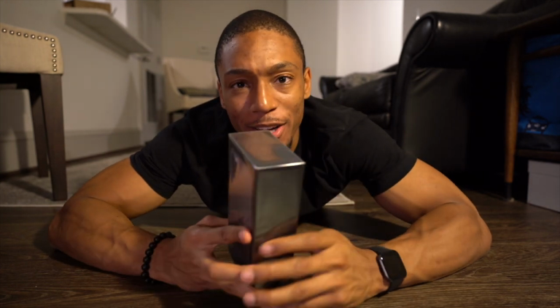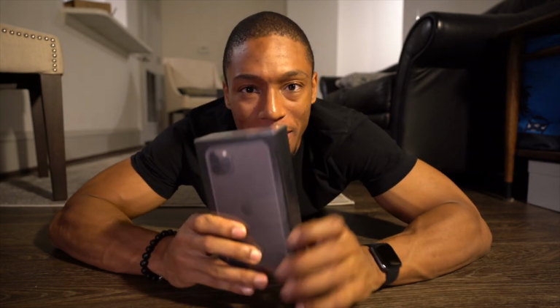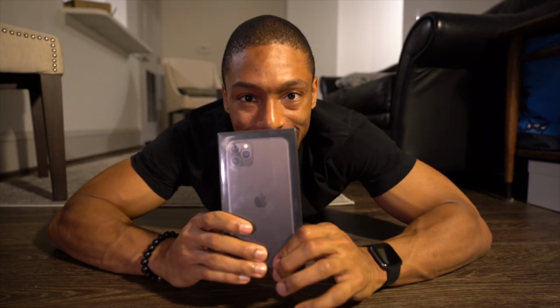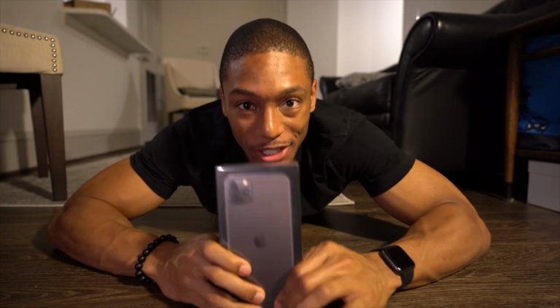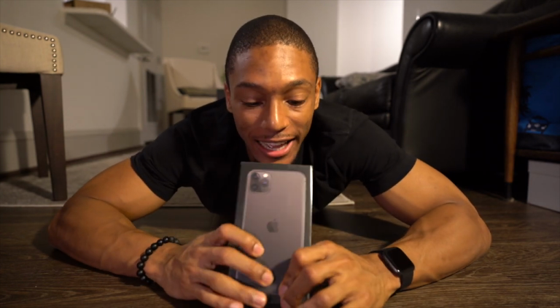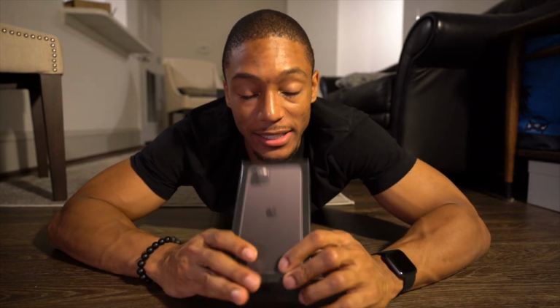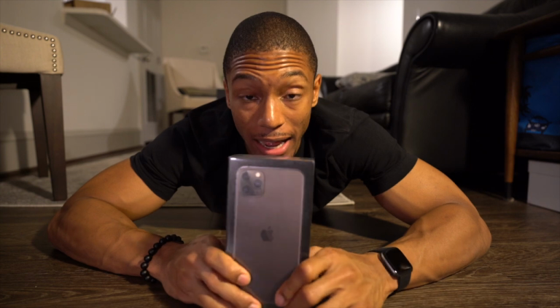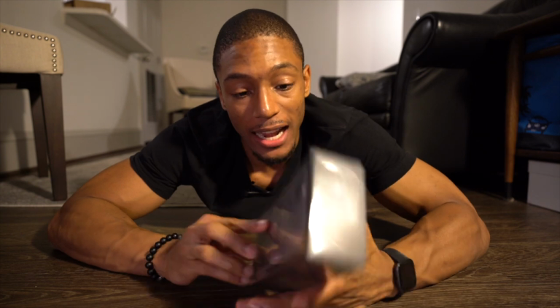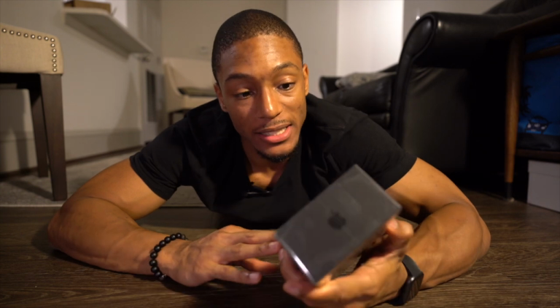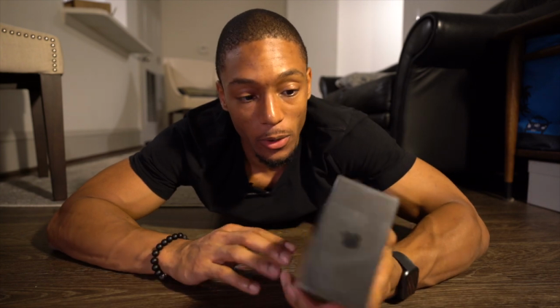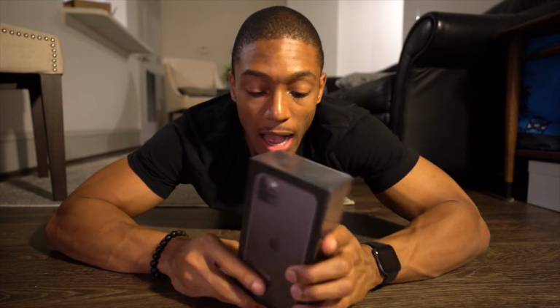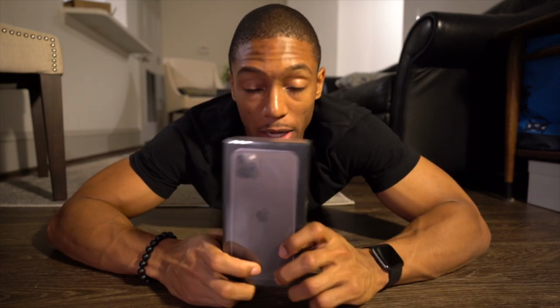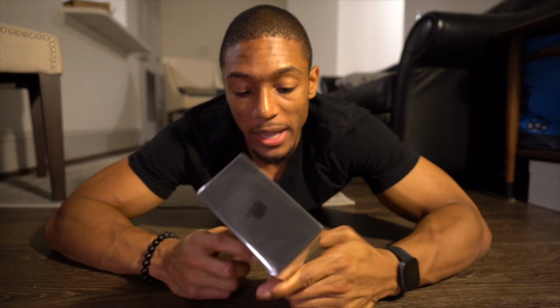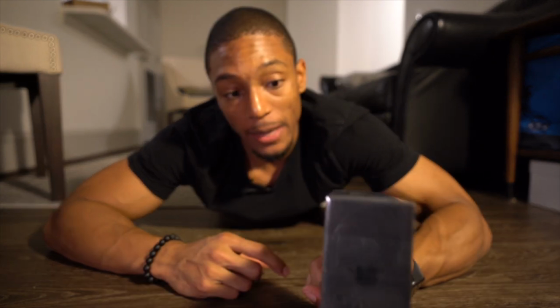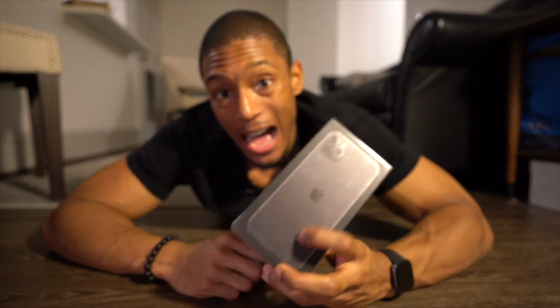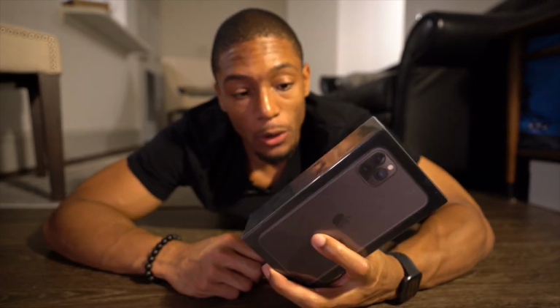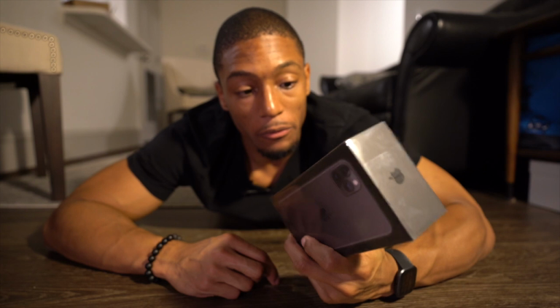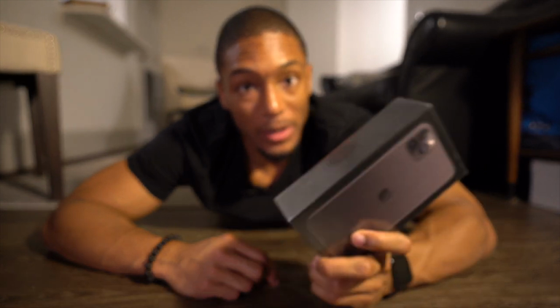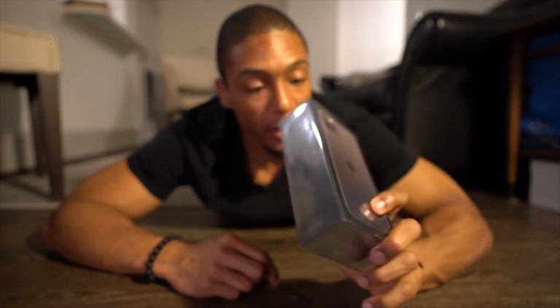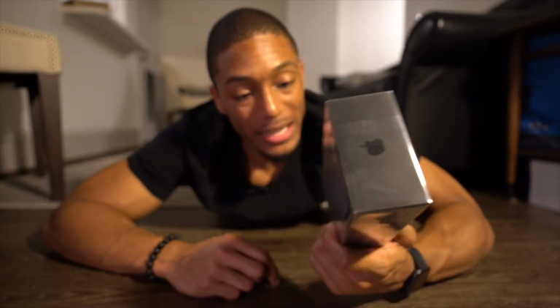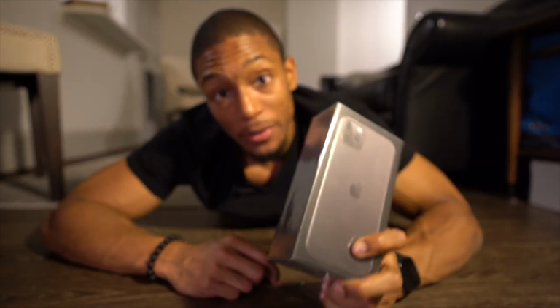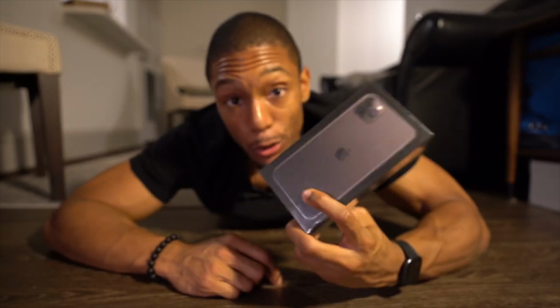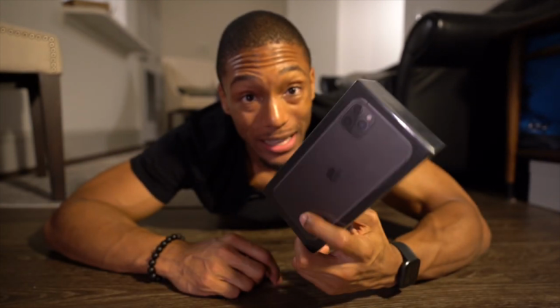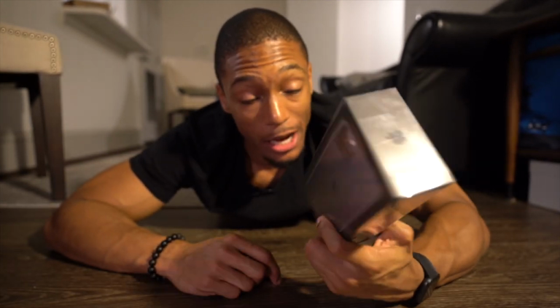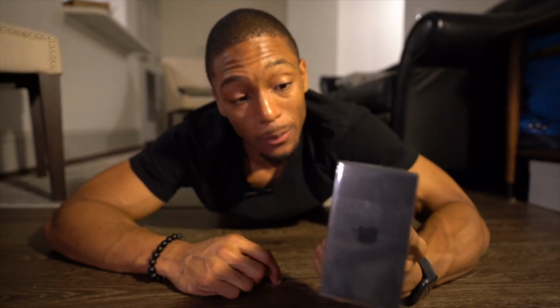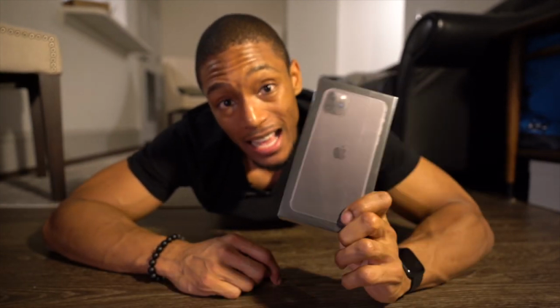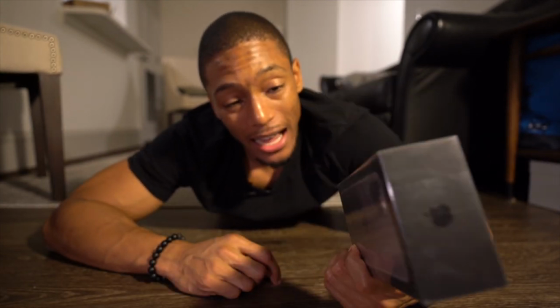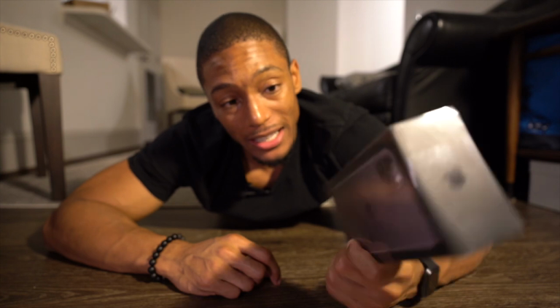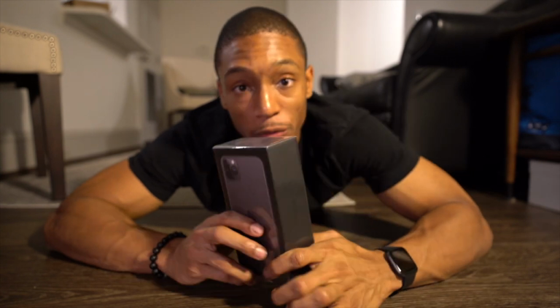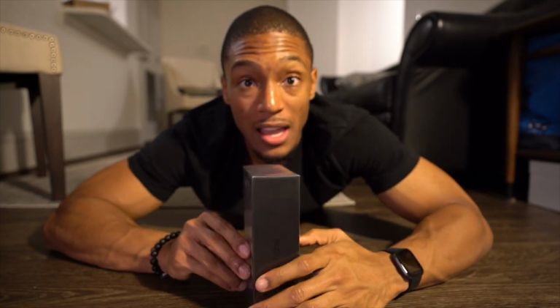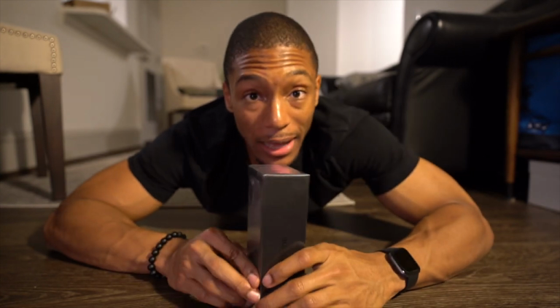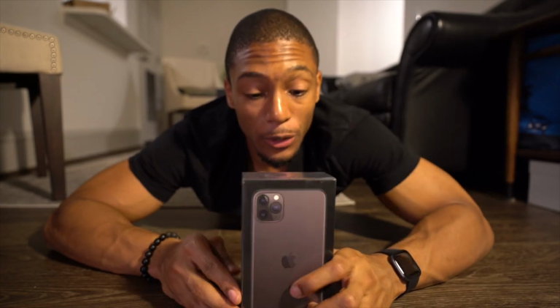I want to do a quick unboxing, show you guys what's in the box and kind of what I'm excited for. I plan on doing an iPhone vlog because apparently the best thing about this new phone is the camera, so I'm going to show you guys all the new features about the phone.